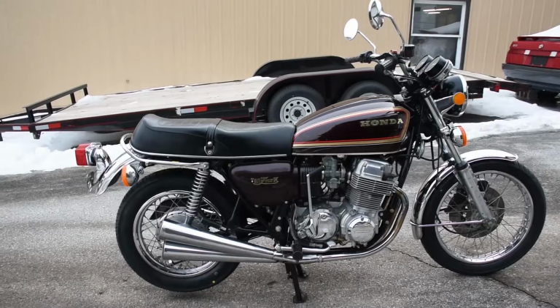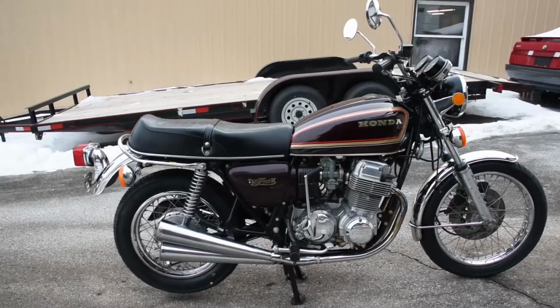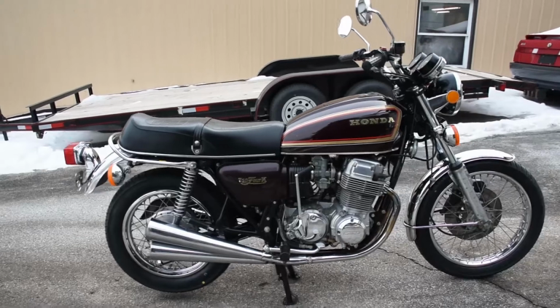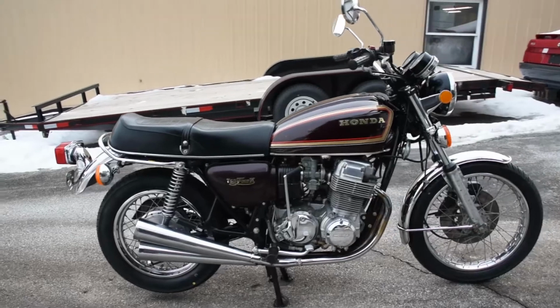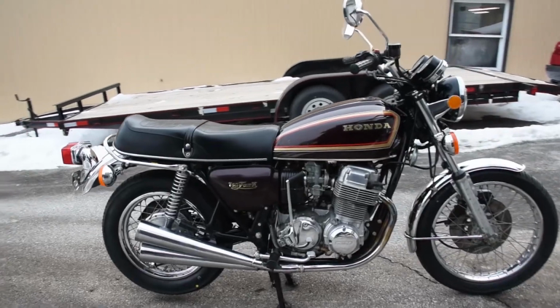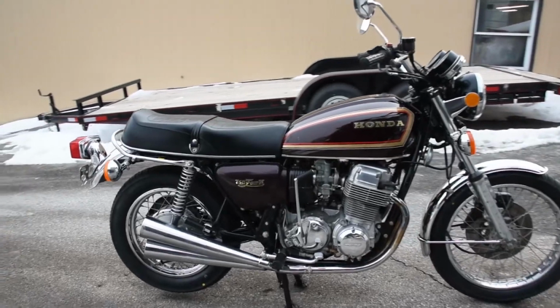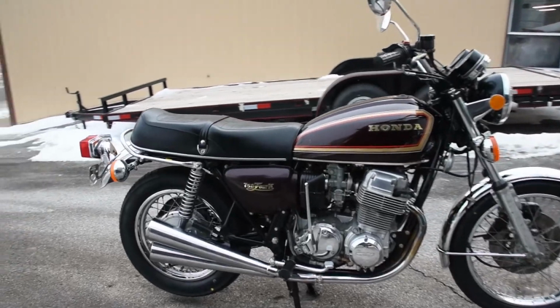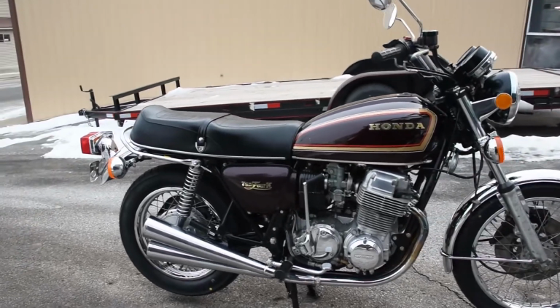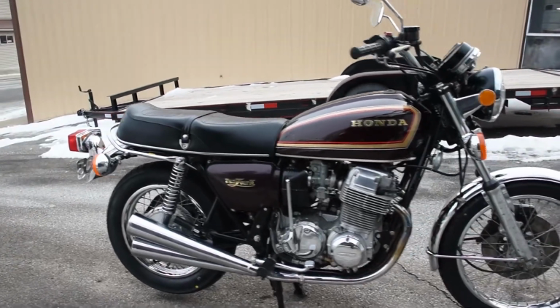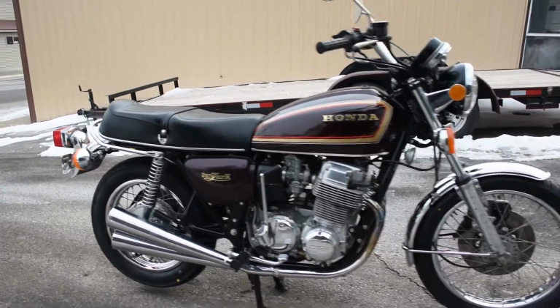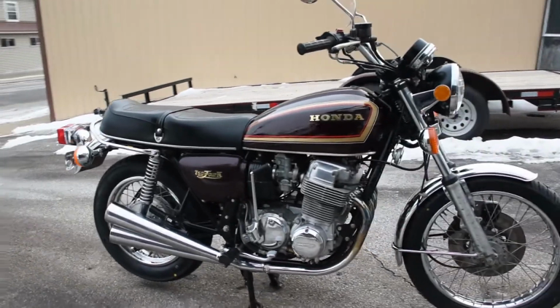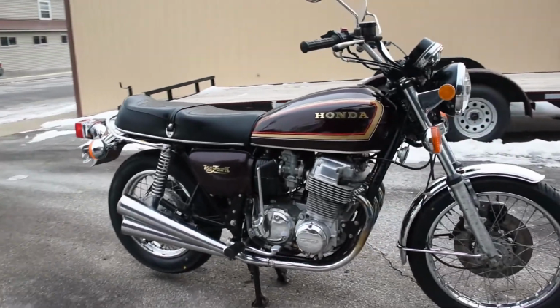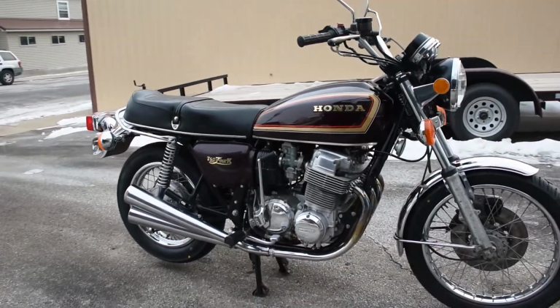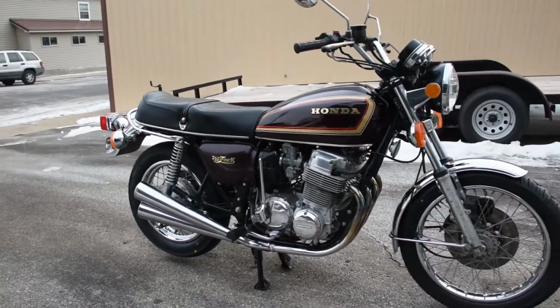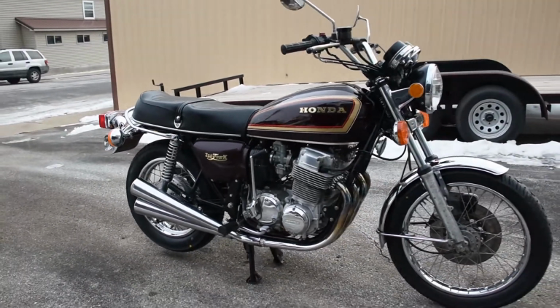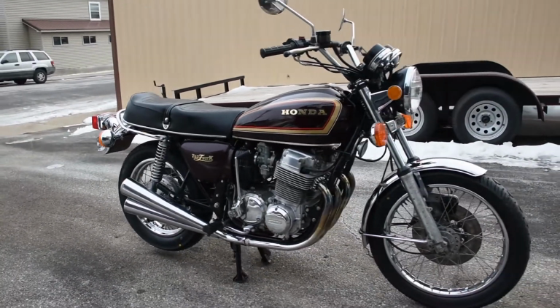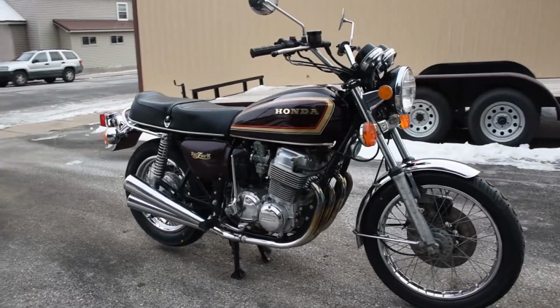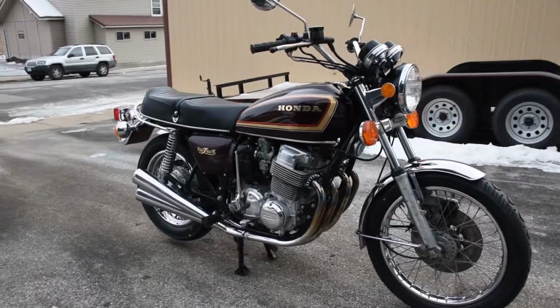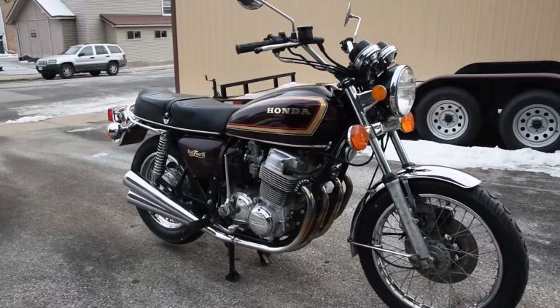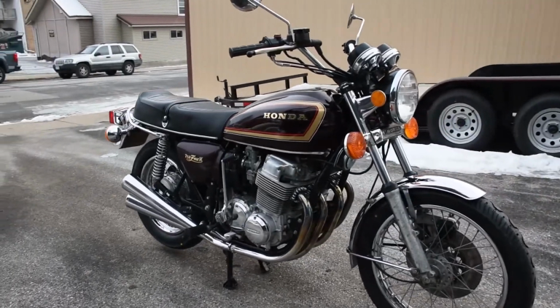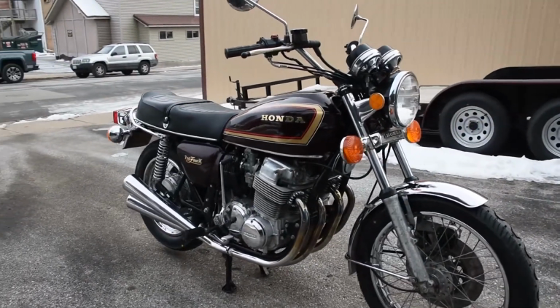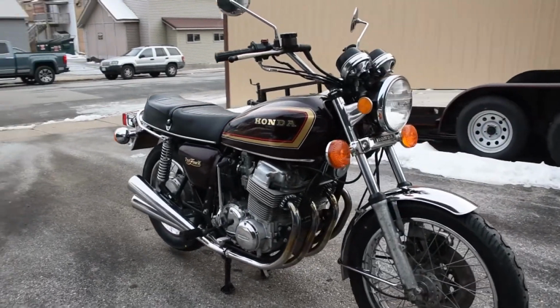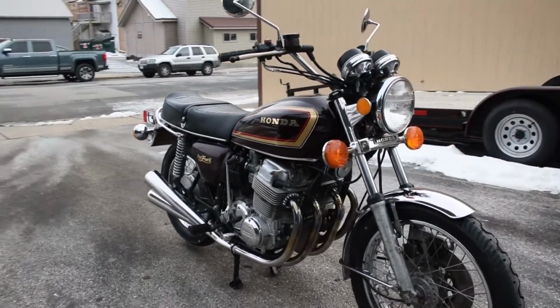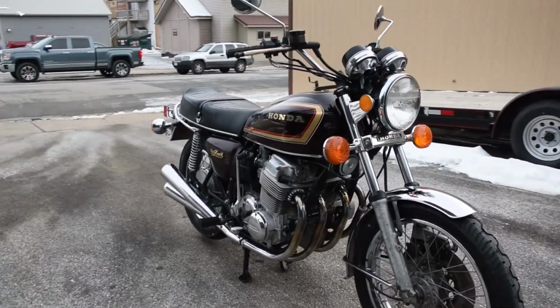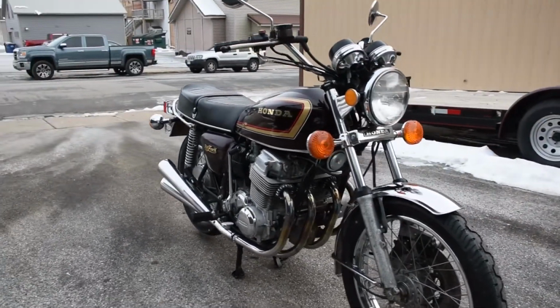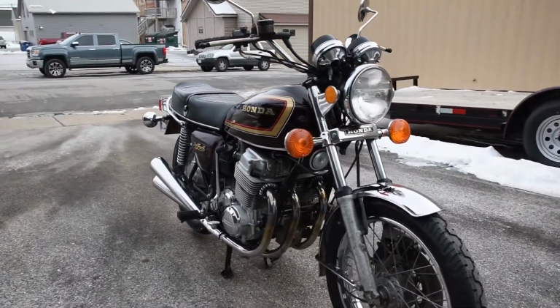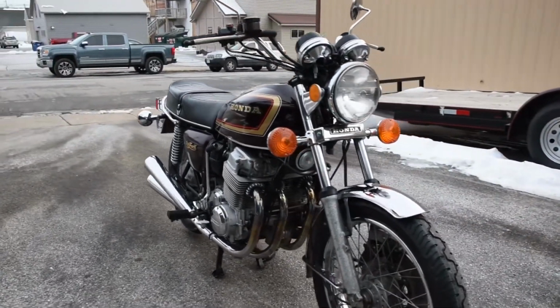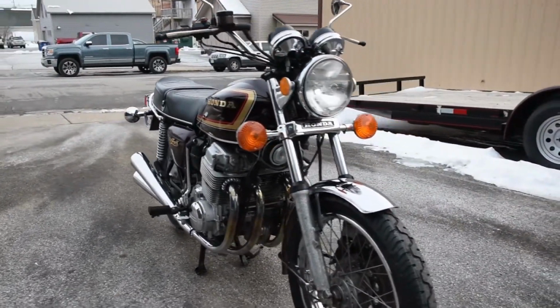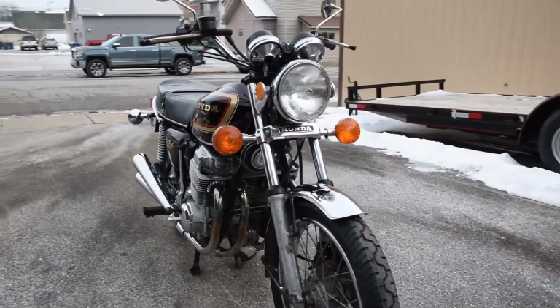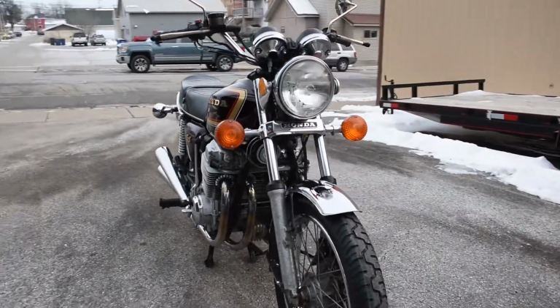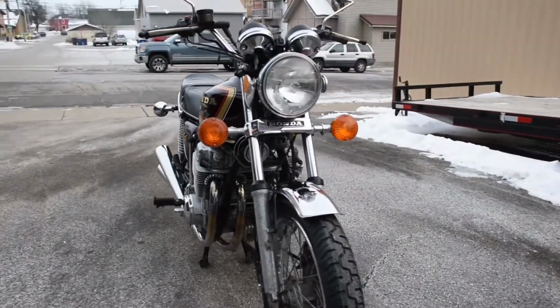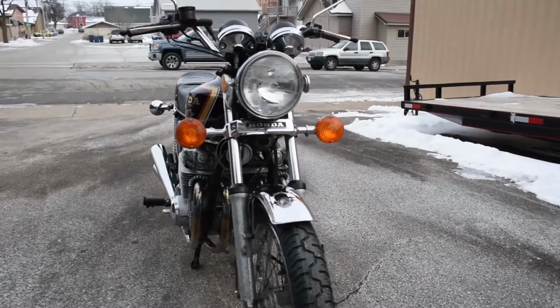Here we have the CB750K, just a fantastic machine. It runs, rides, and shifts very smoothly through the gears. Doesn't smoke out of the exhaust or leak any fluids, no trouble like that.